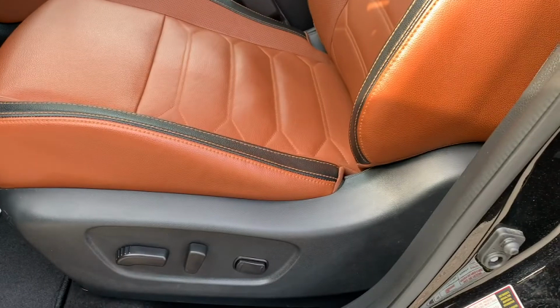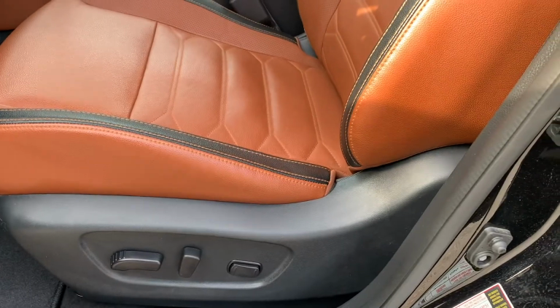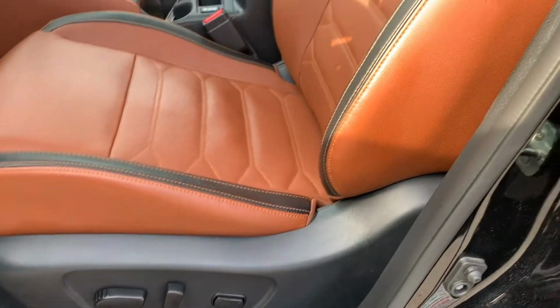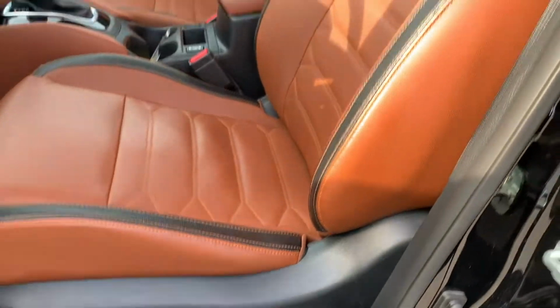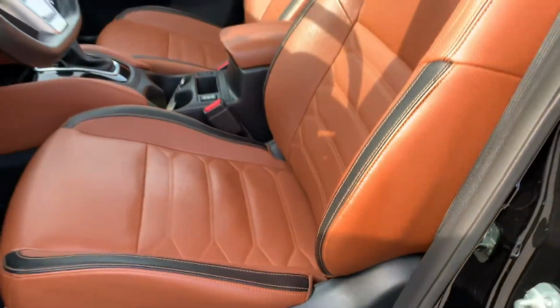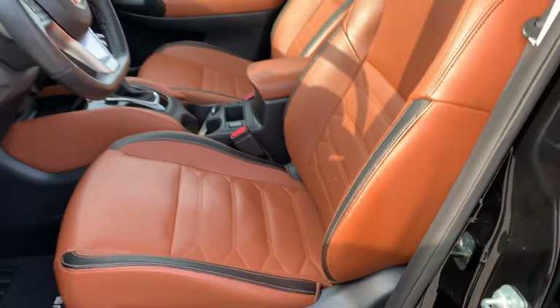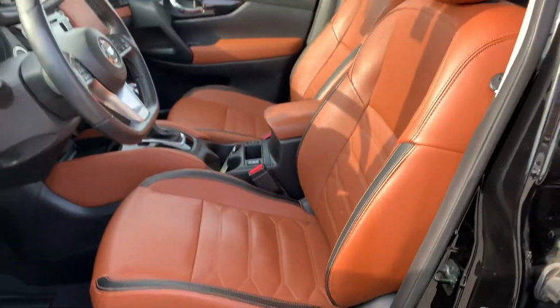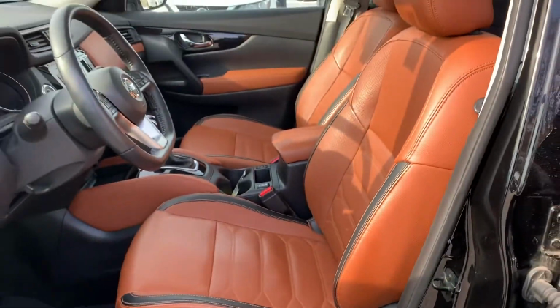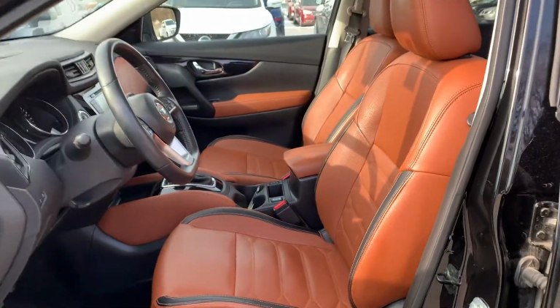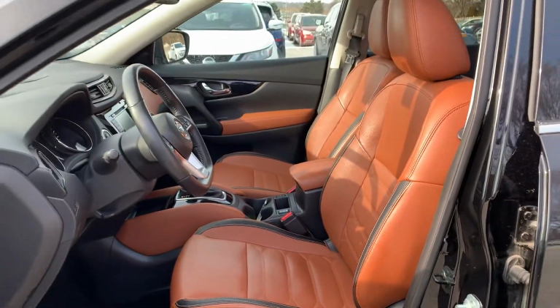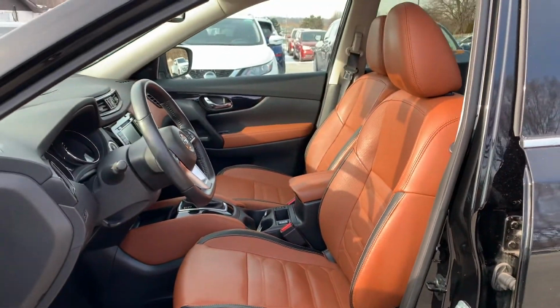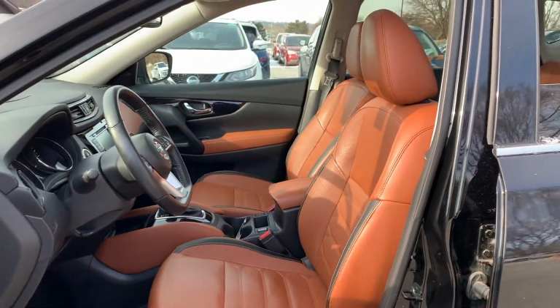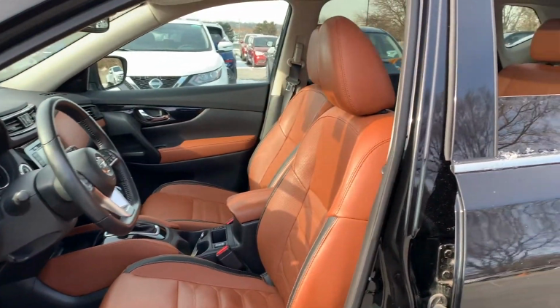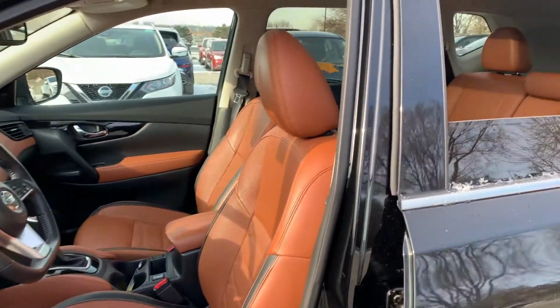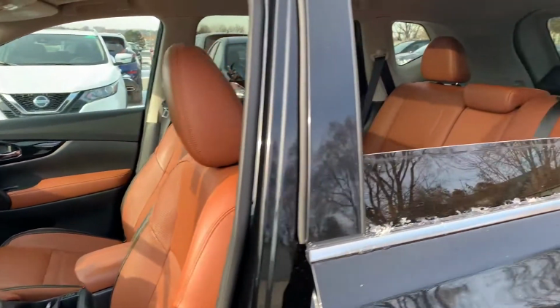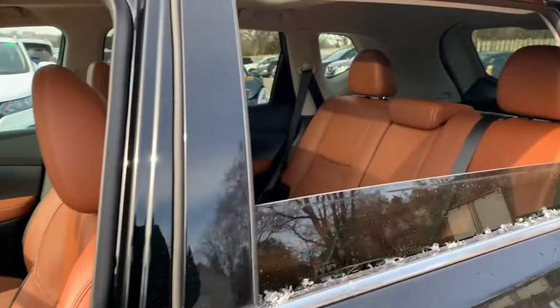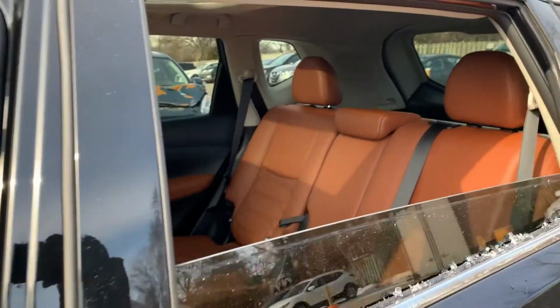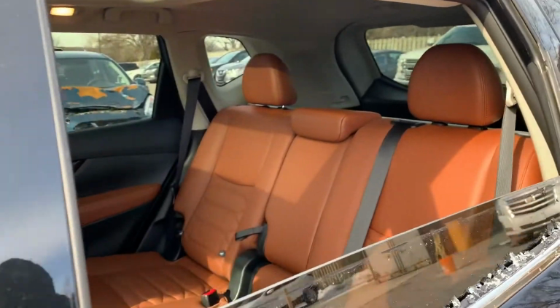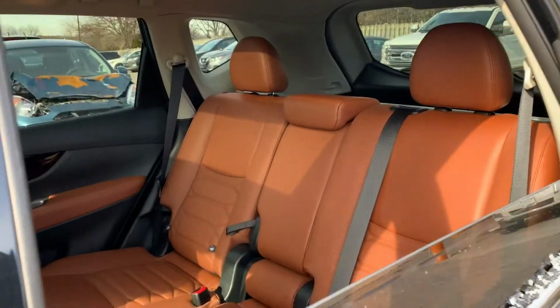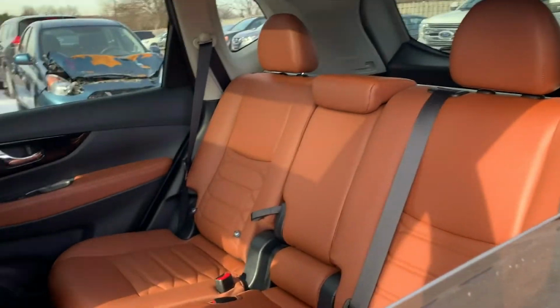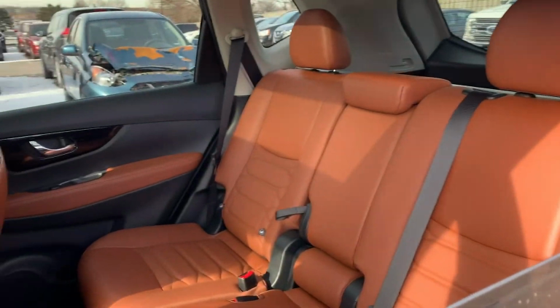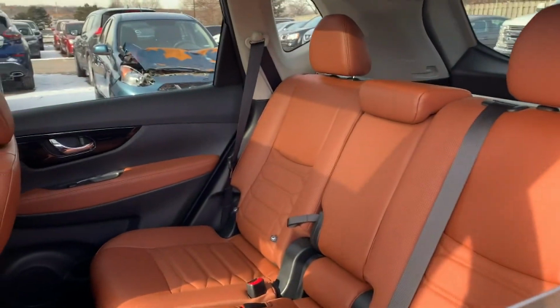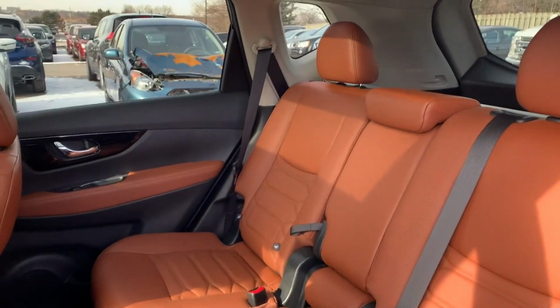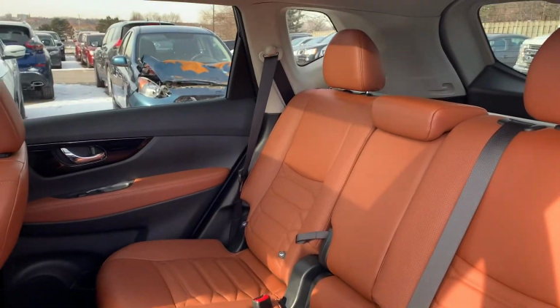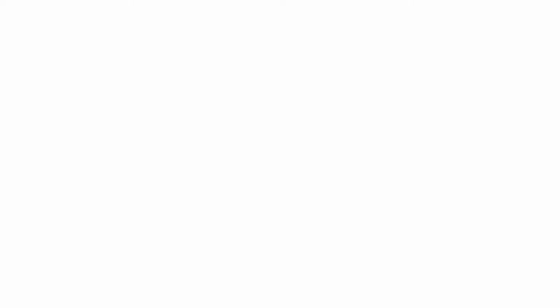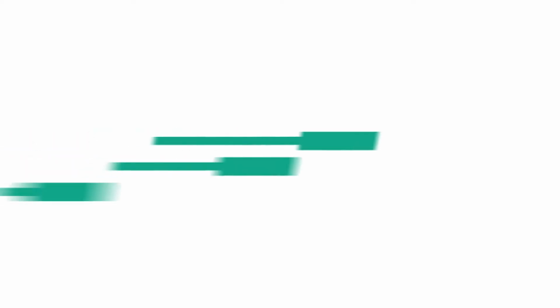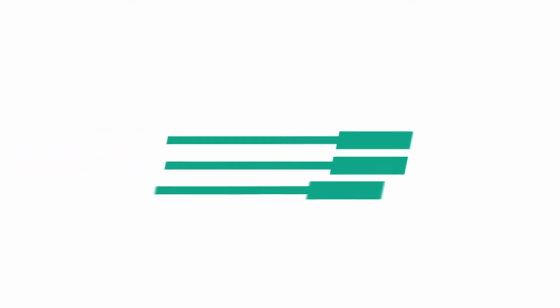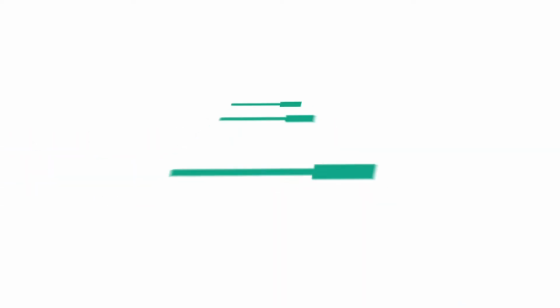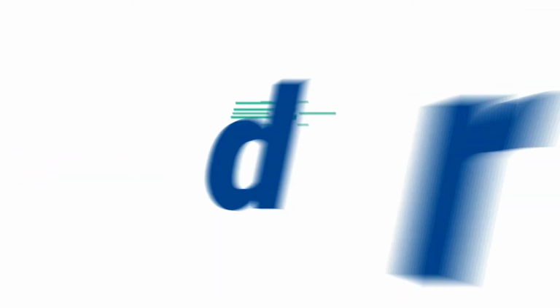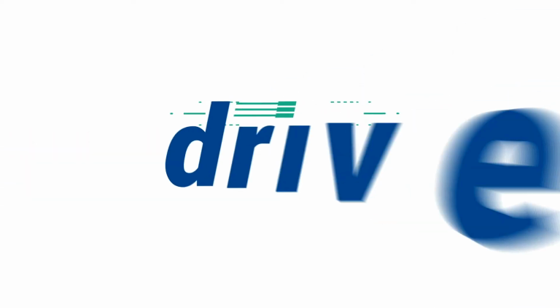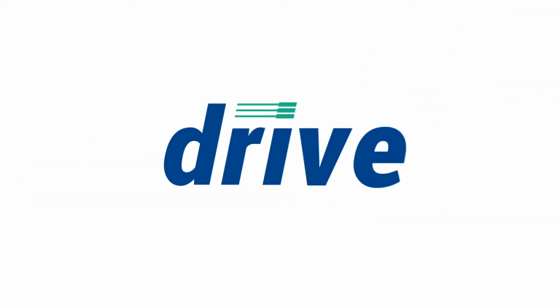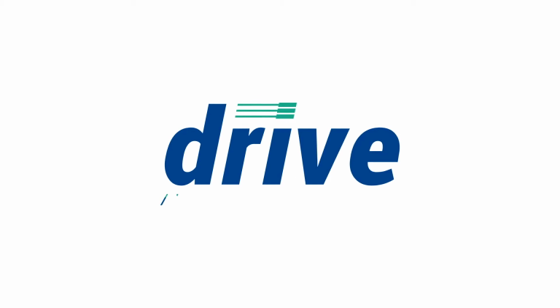They have replaced the HEPA and air filter and performed a four-wheel alignment, and this vehicle has been fully detailed. So come check it out here at Midway Nissan.